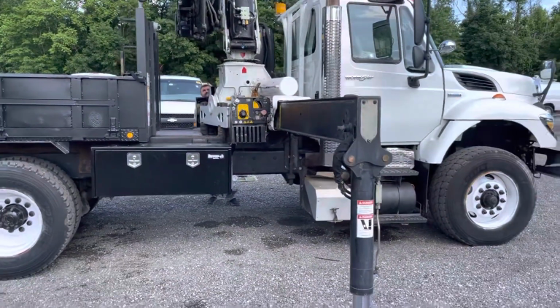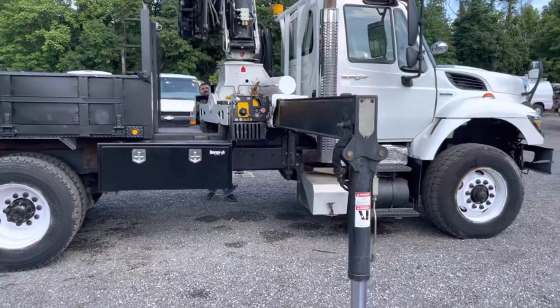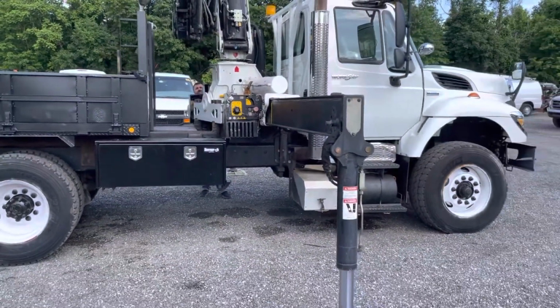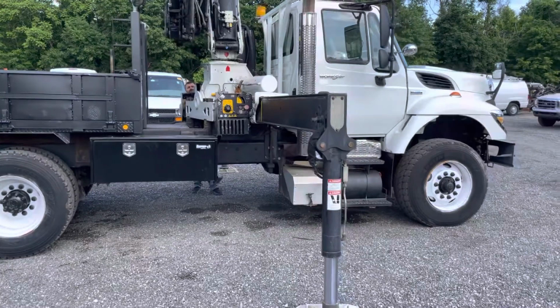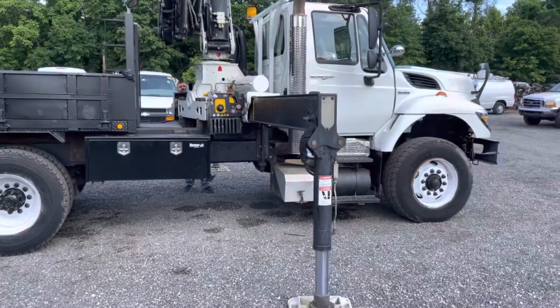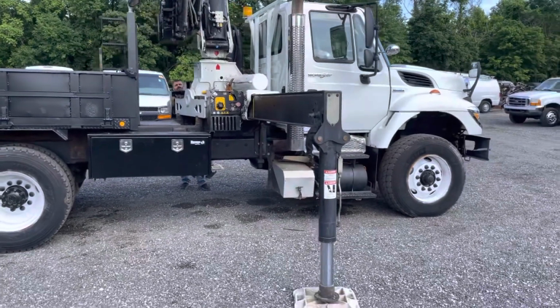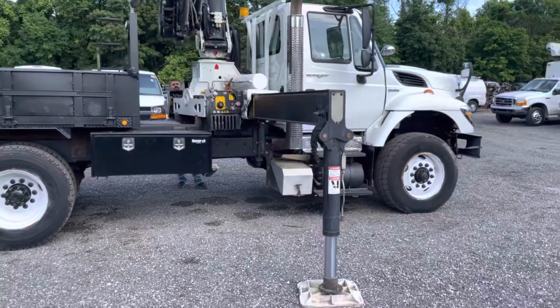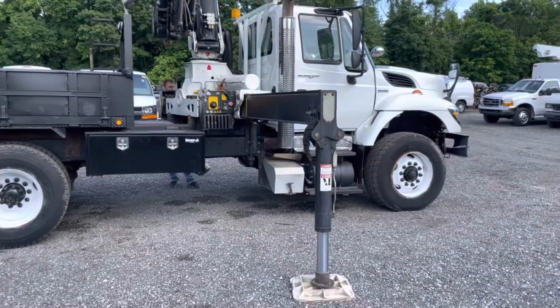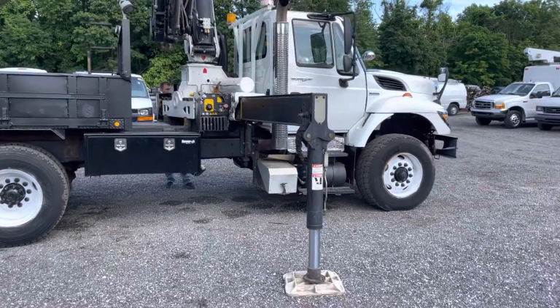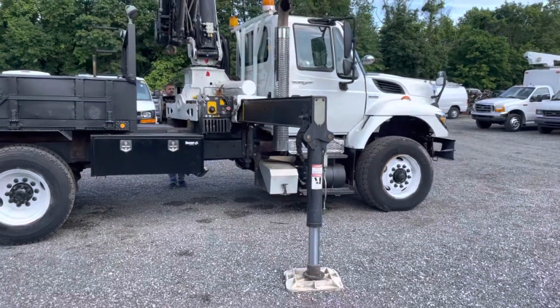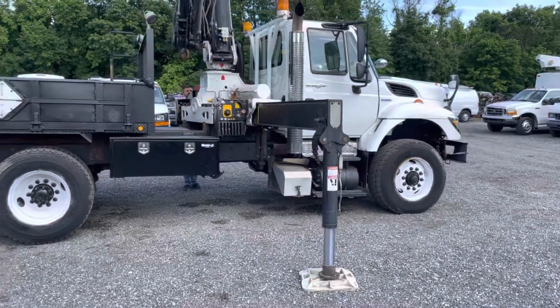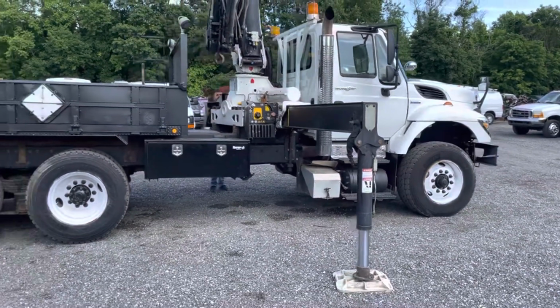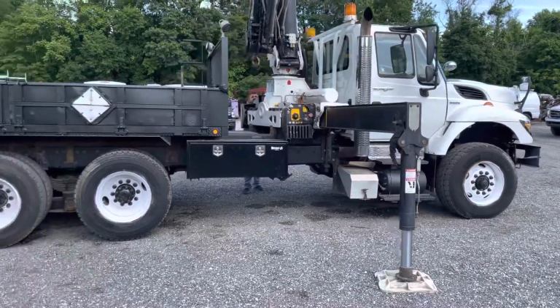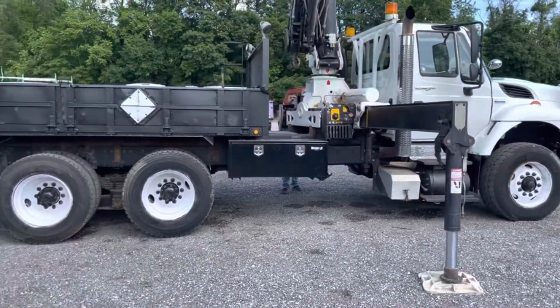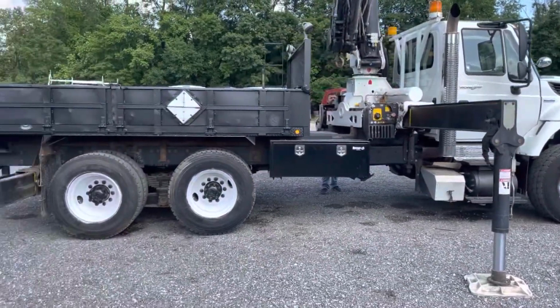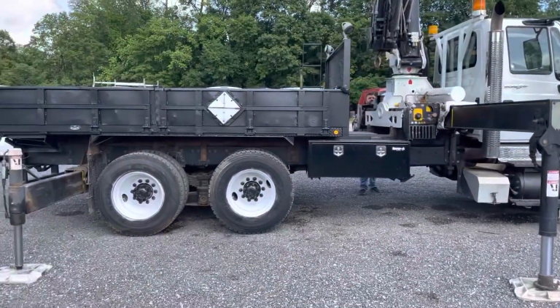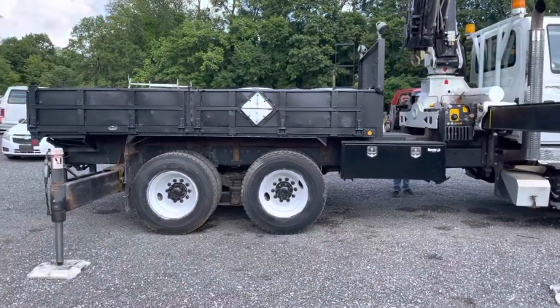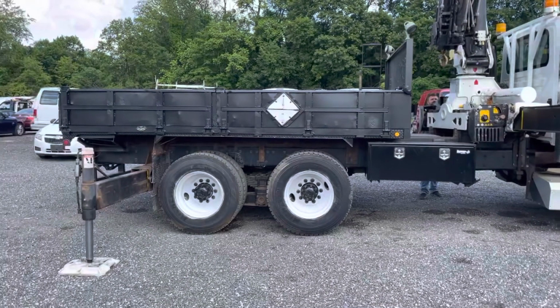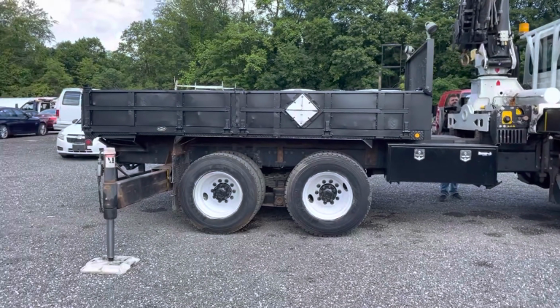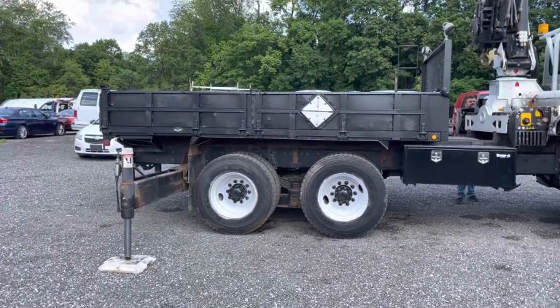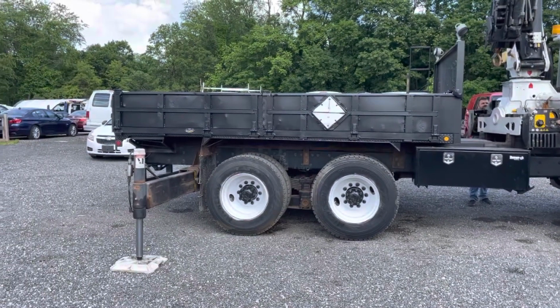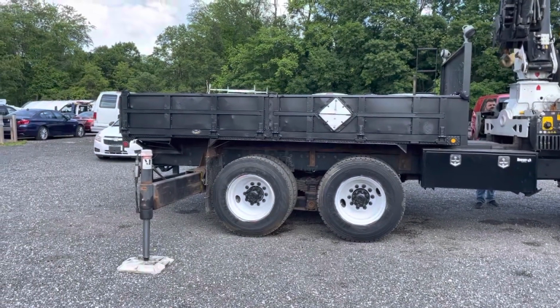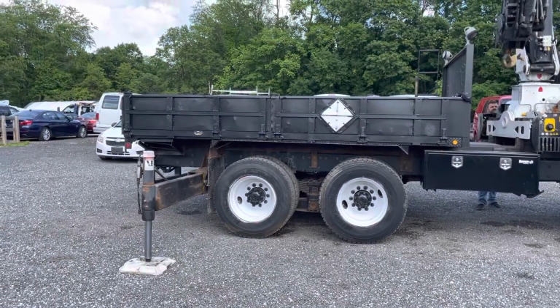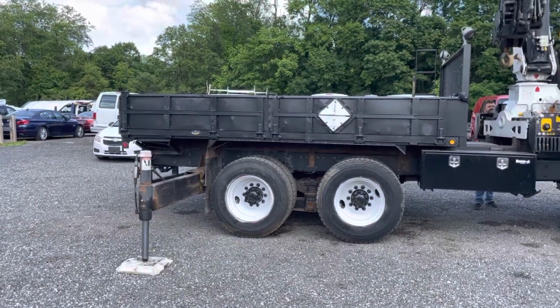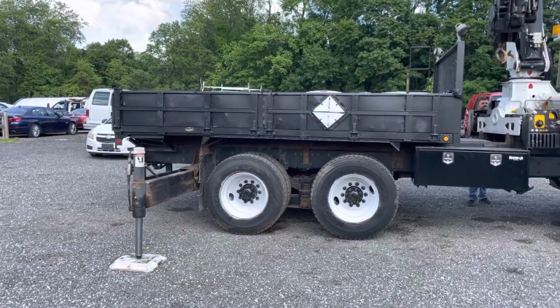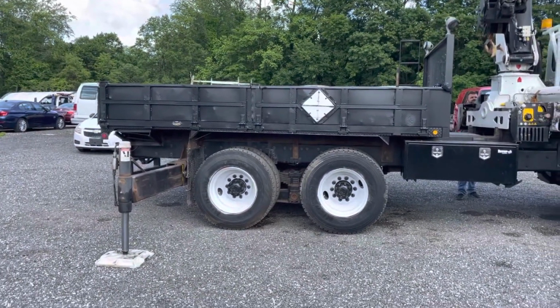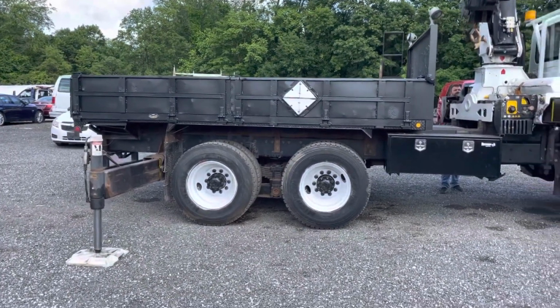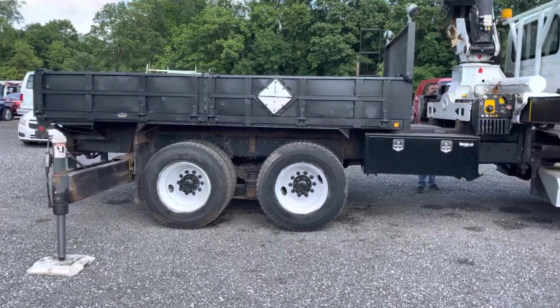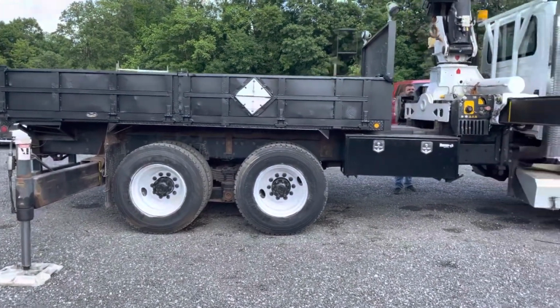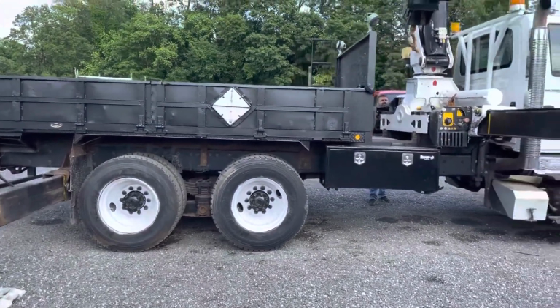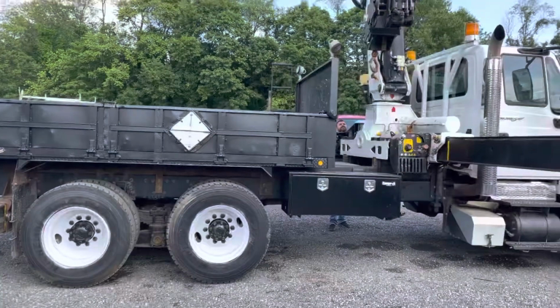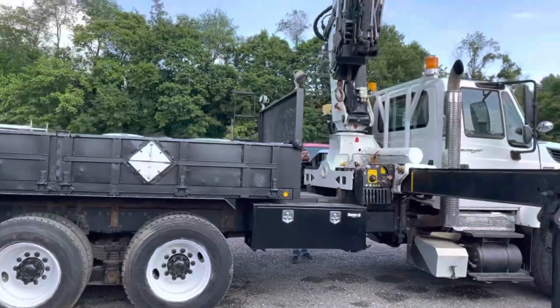We've got two new buyer's boxes for tools and material on the side. We did have this bed sandblasted and painted, it shows very well. The frame and underside of this truck is in really nice condition.